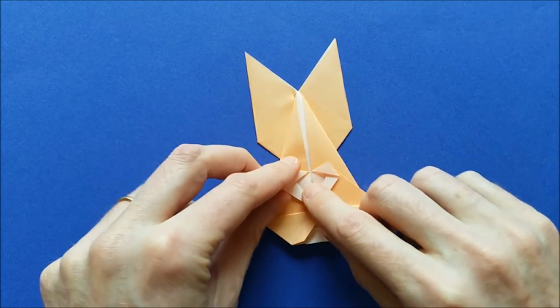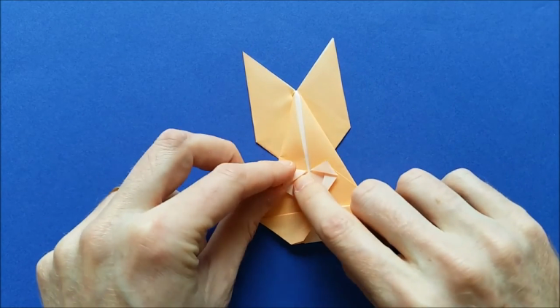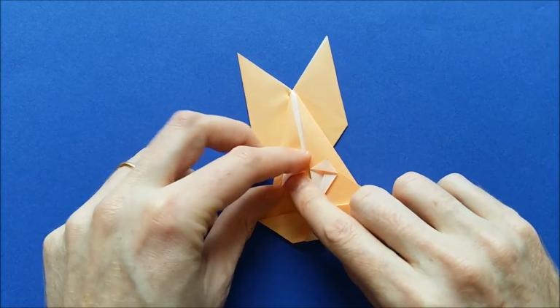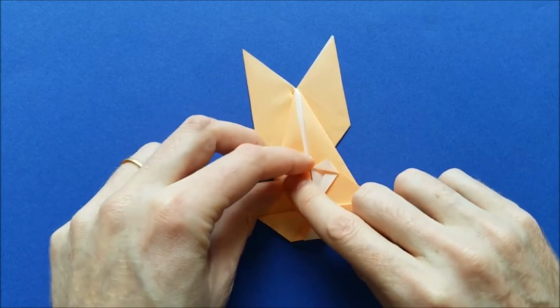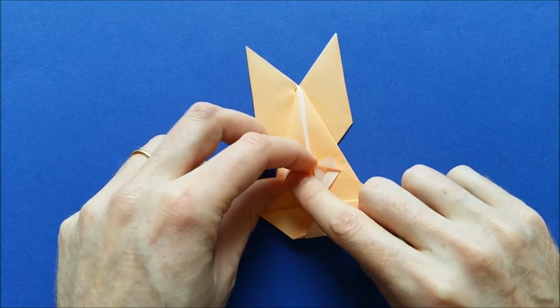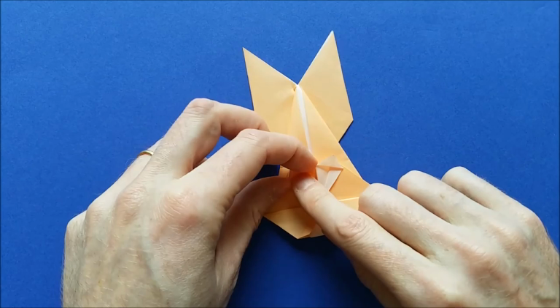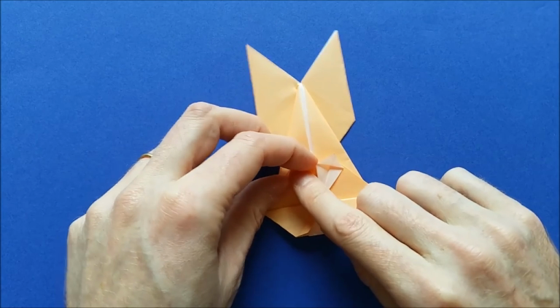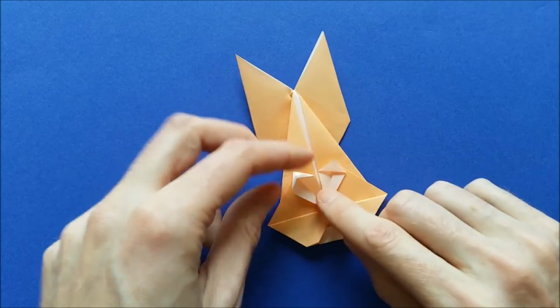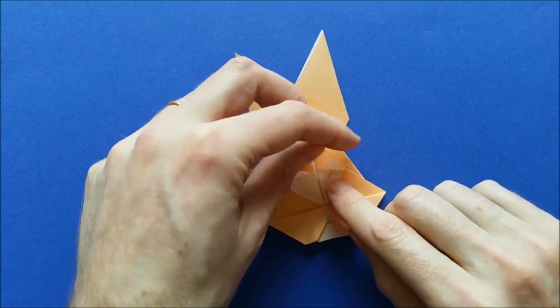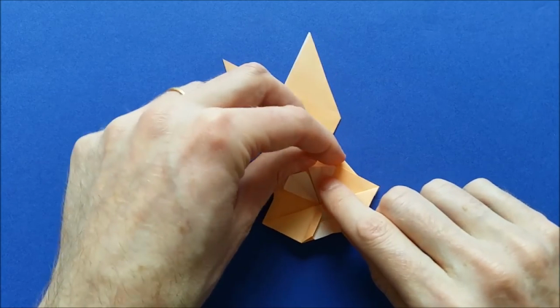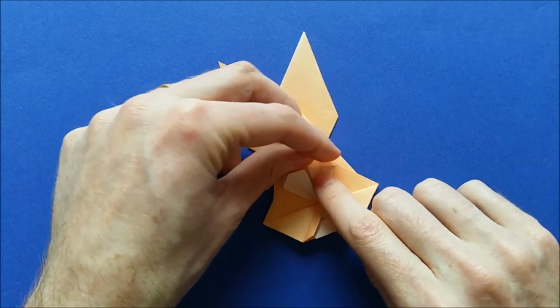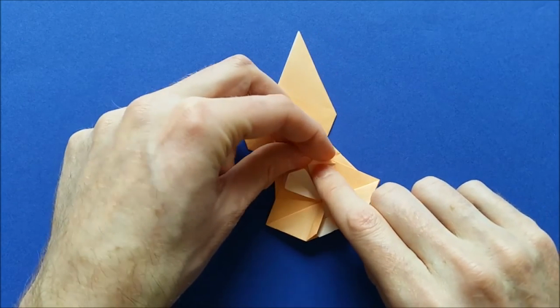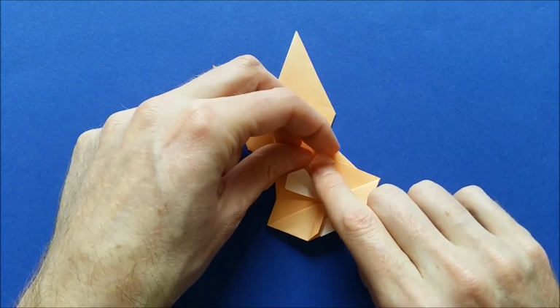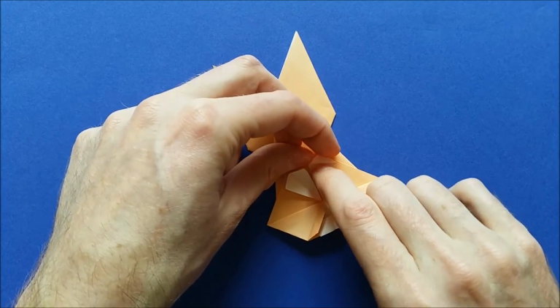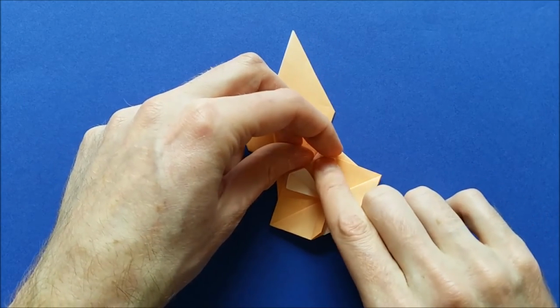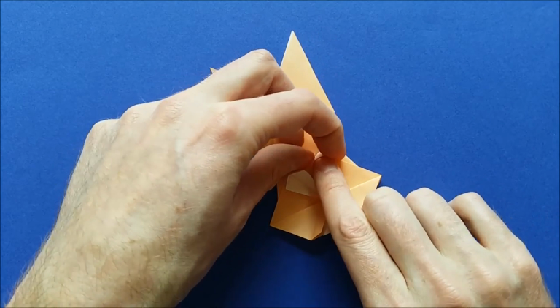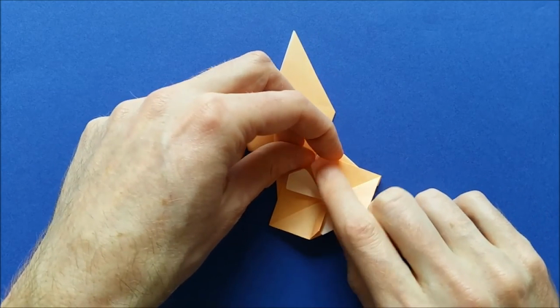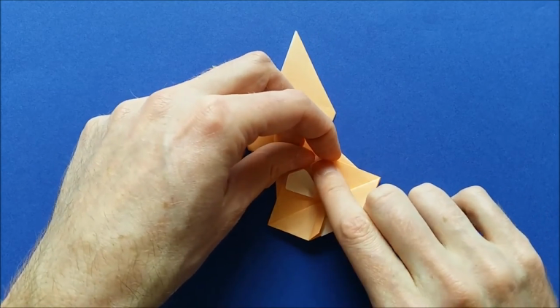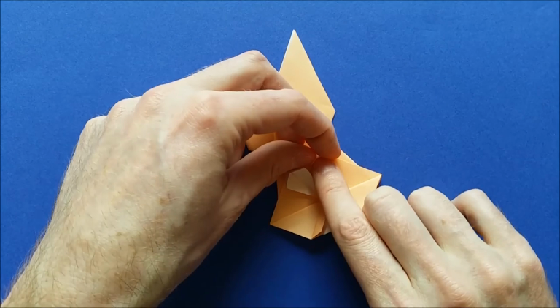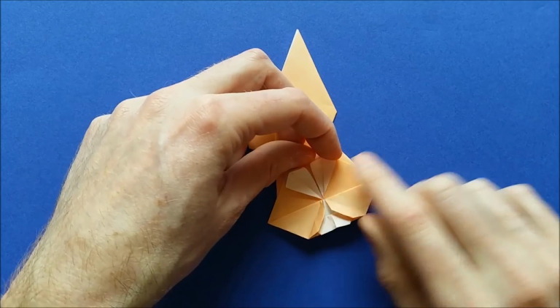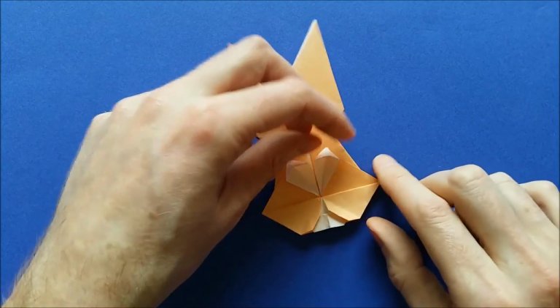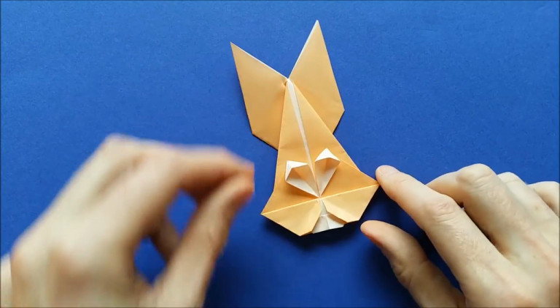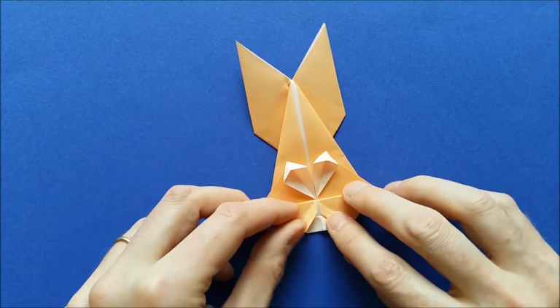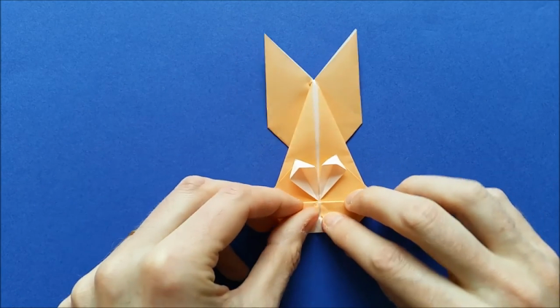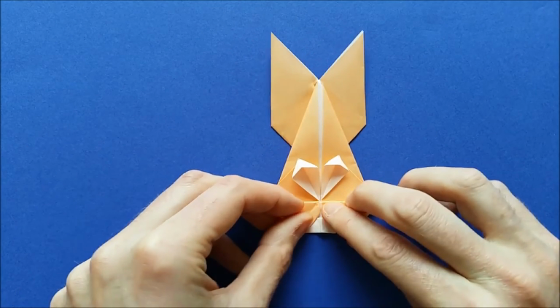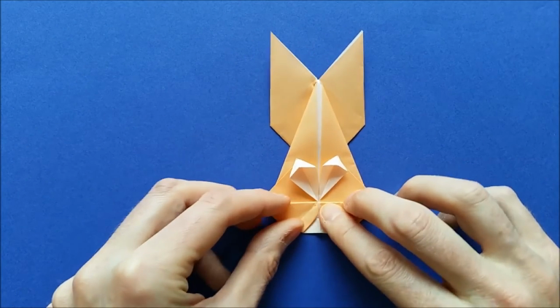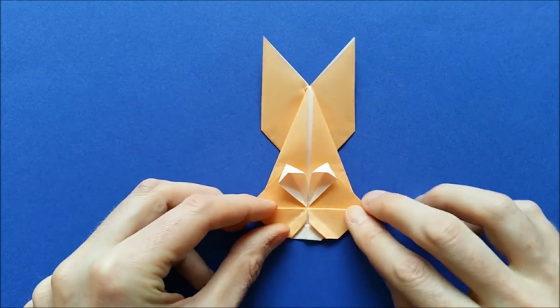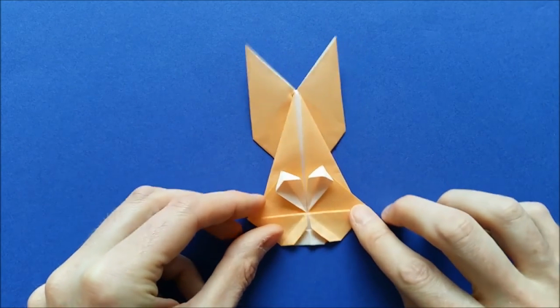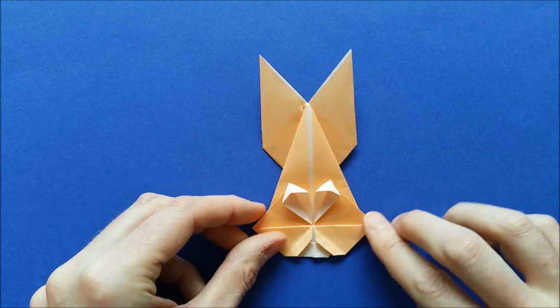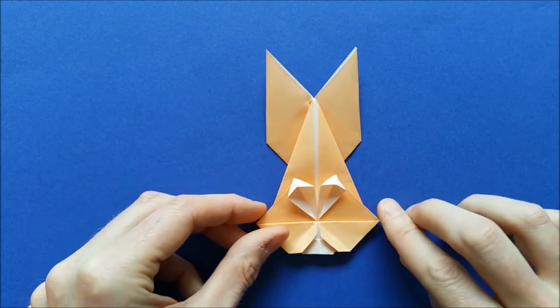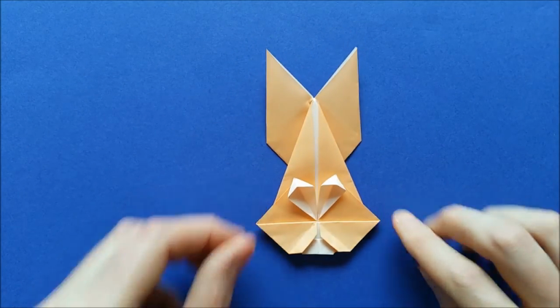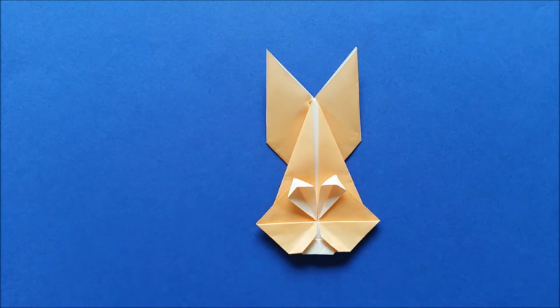This is our bunny head. What I like to do is to open the eyes a little bit — just put your finger inside. And our bunny face is complete.